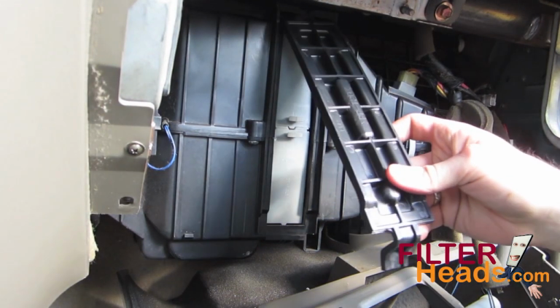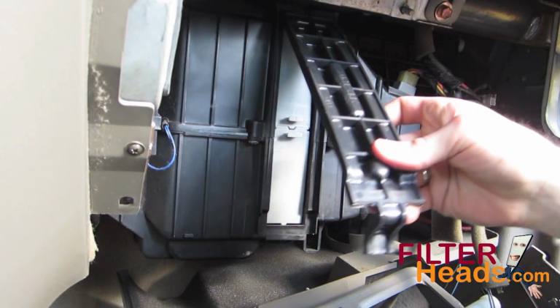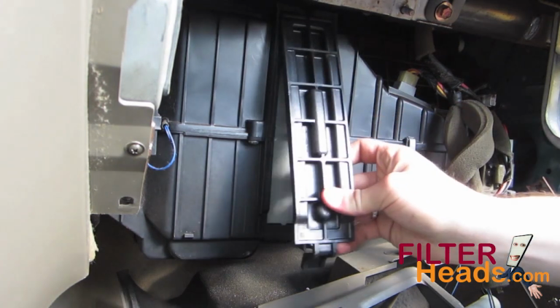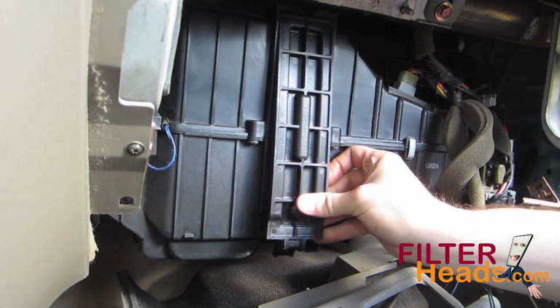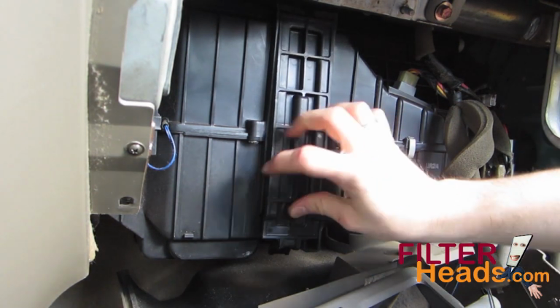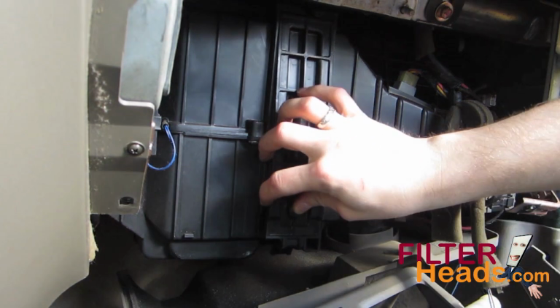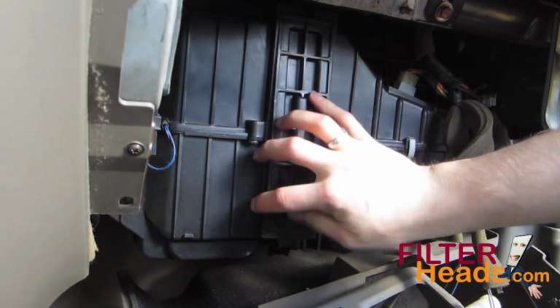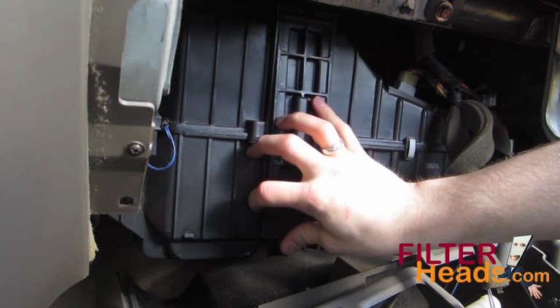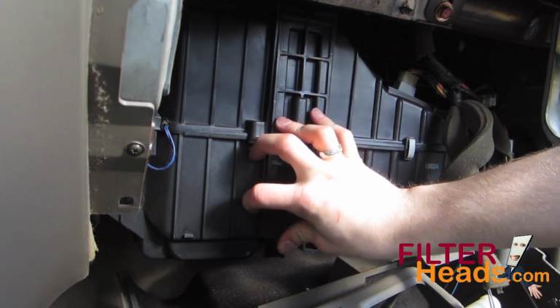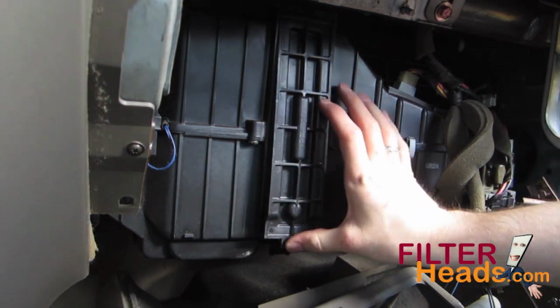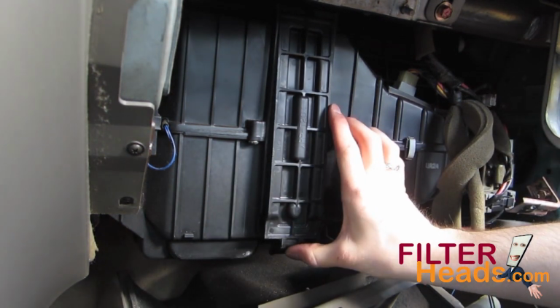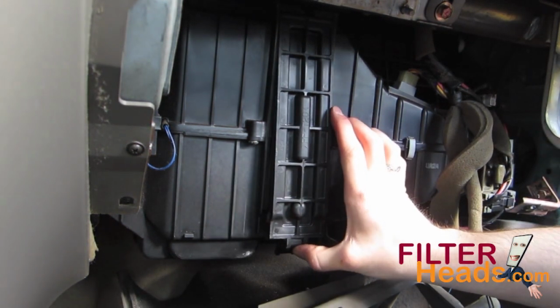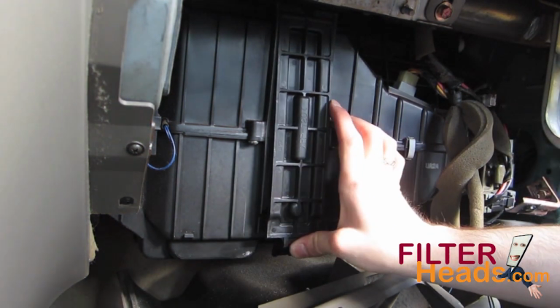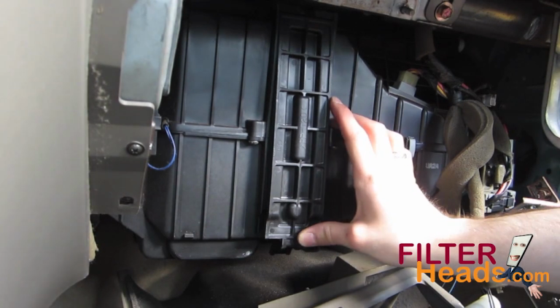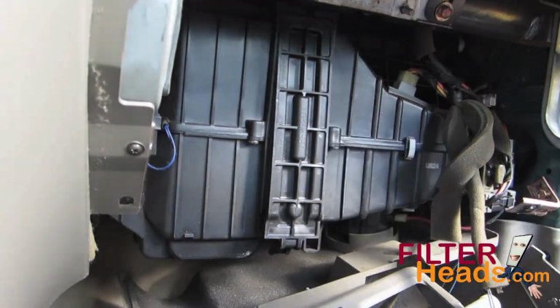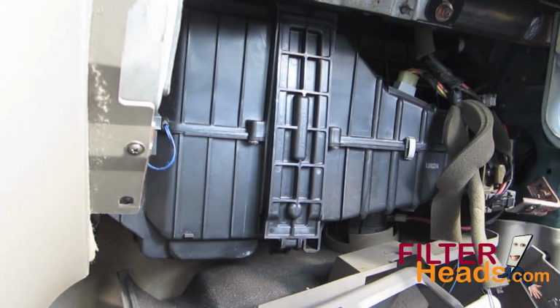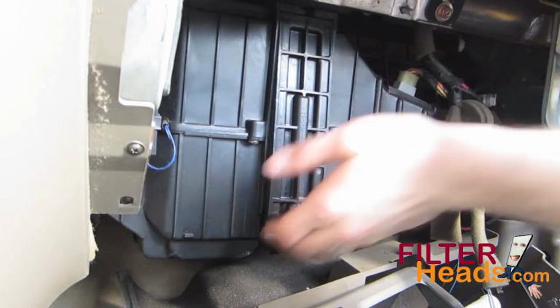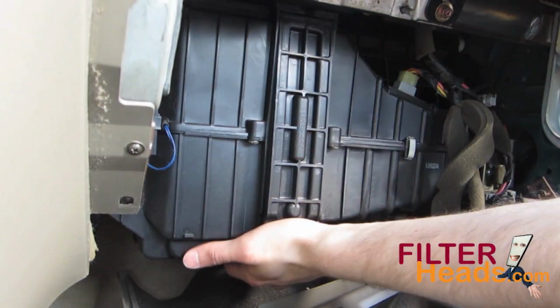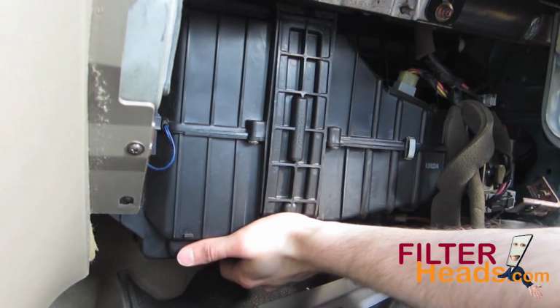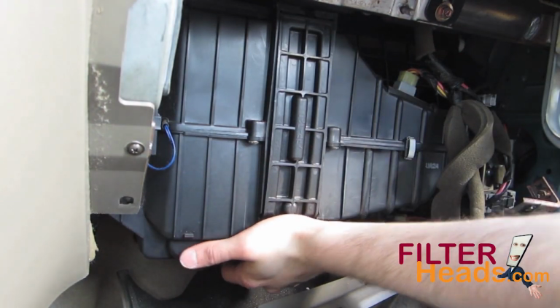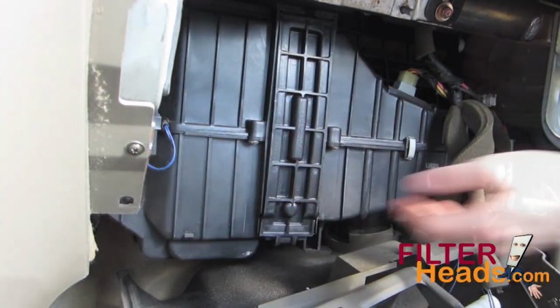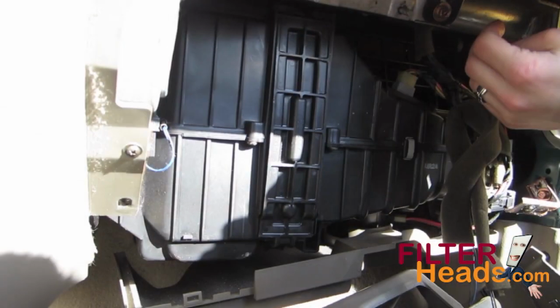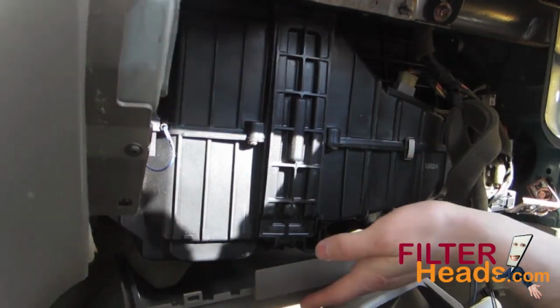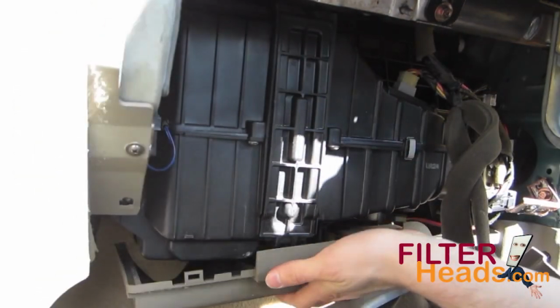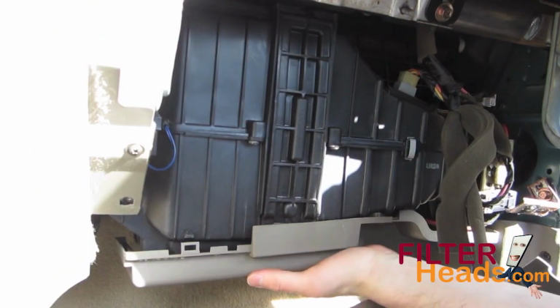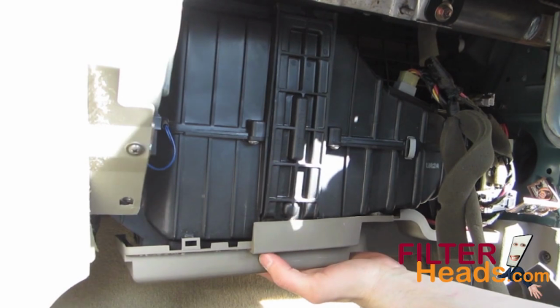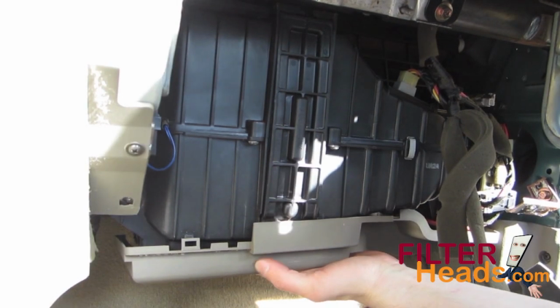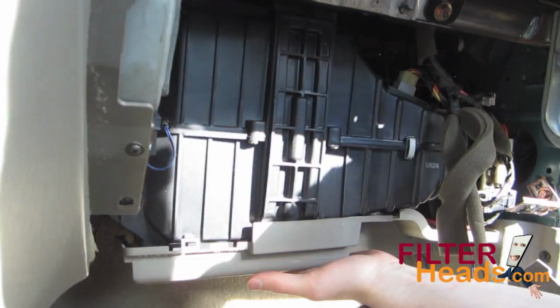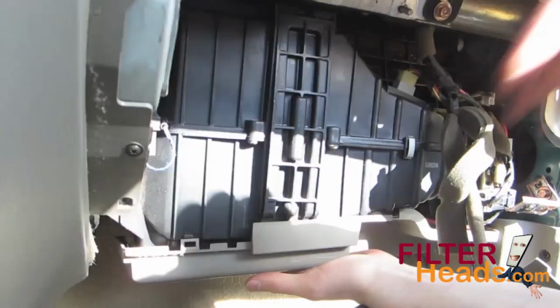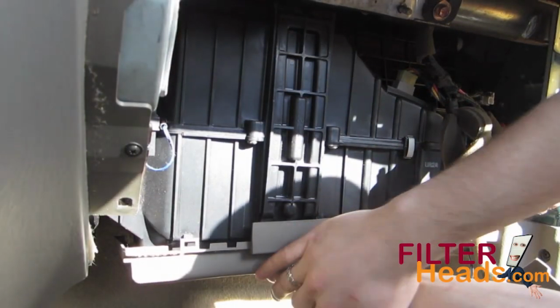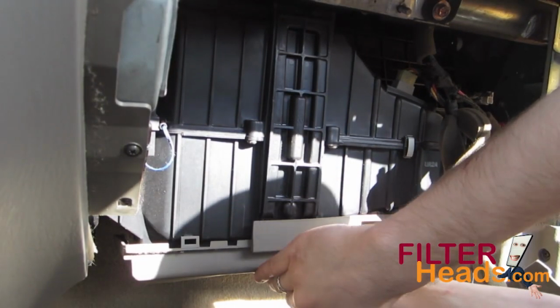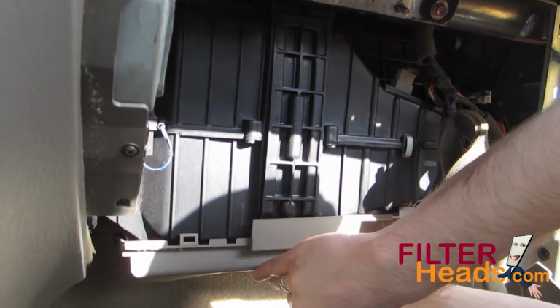Reinstall the housing cover by sliding the top tab into the notch and clipping the bottom back onto the housing. Connect the bottom panel back onto the housing and make sure you secure the clip on the middle of the panel.